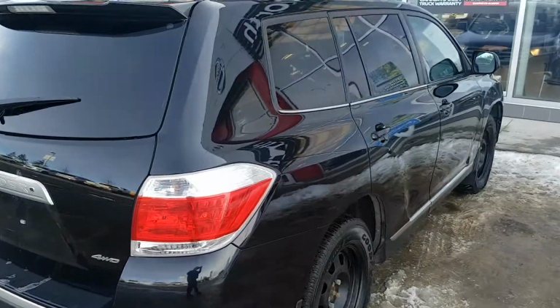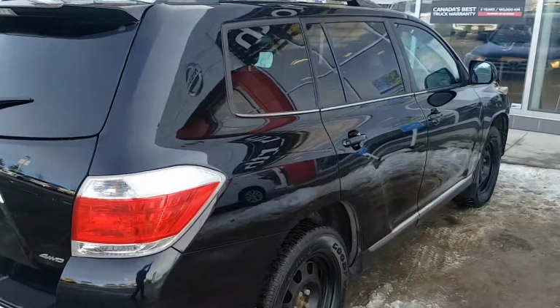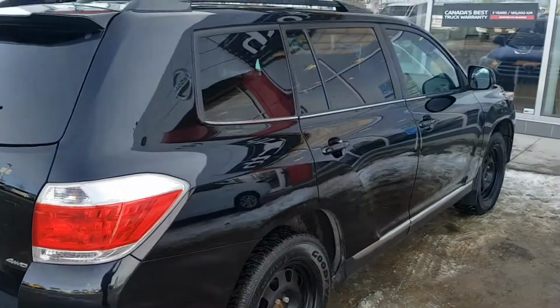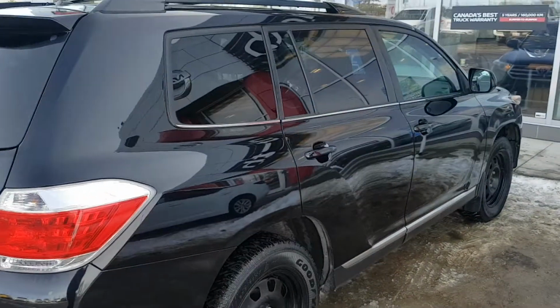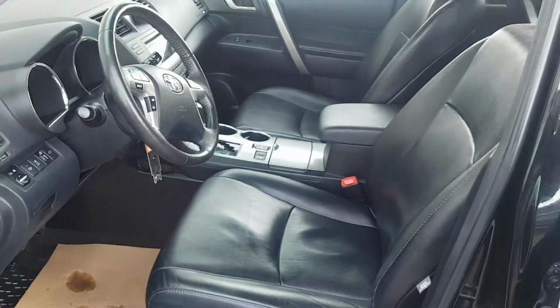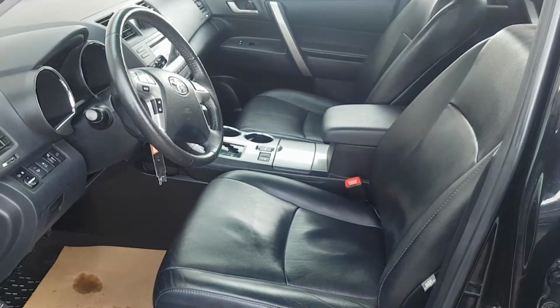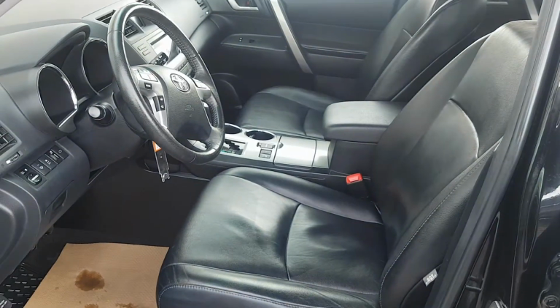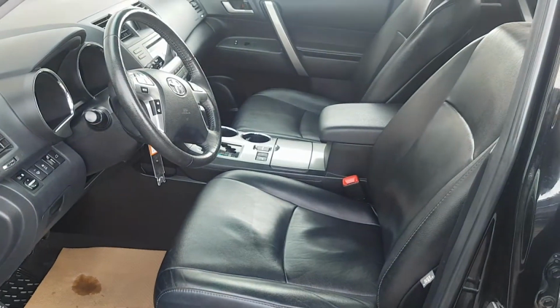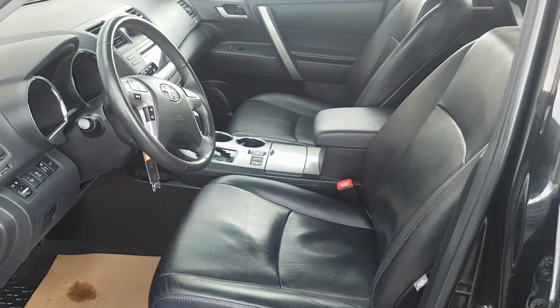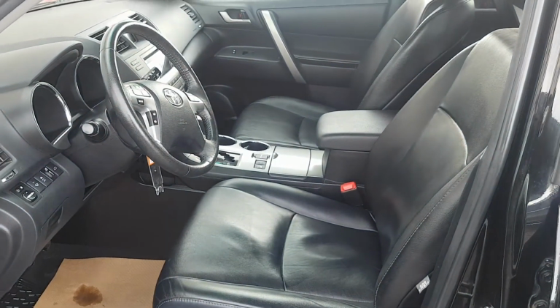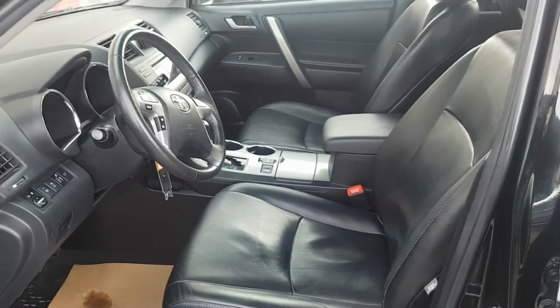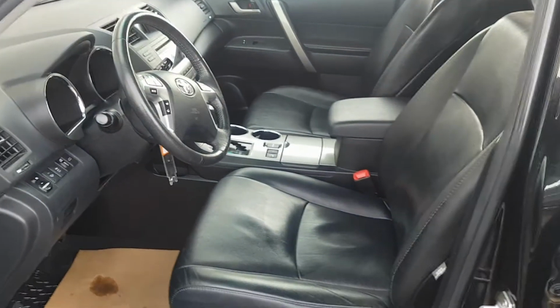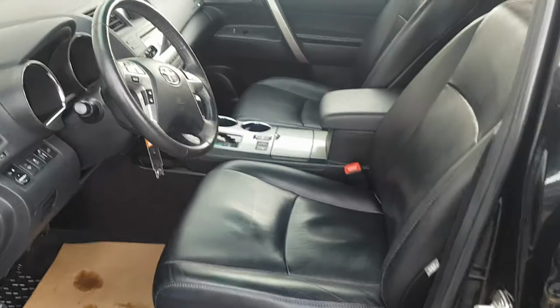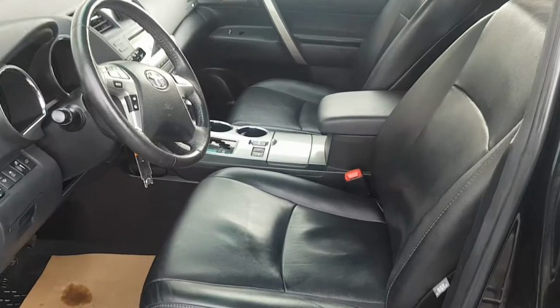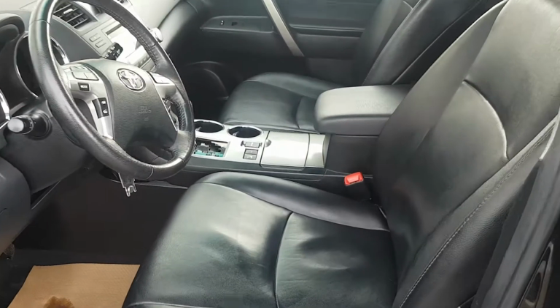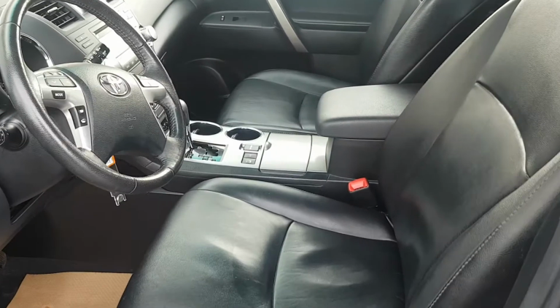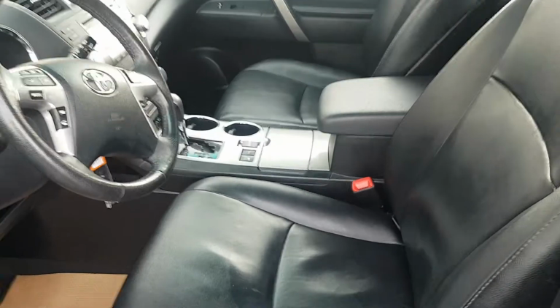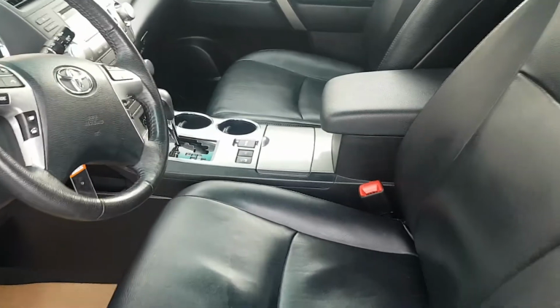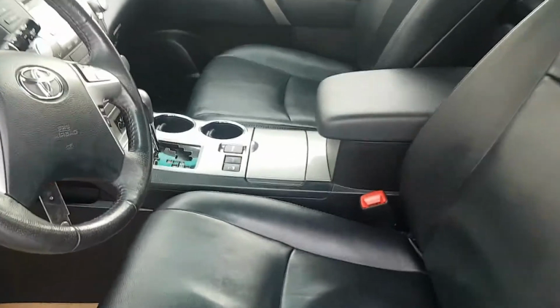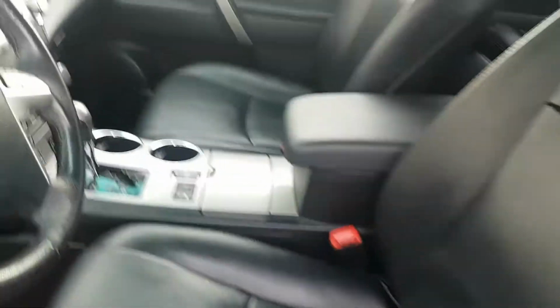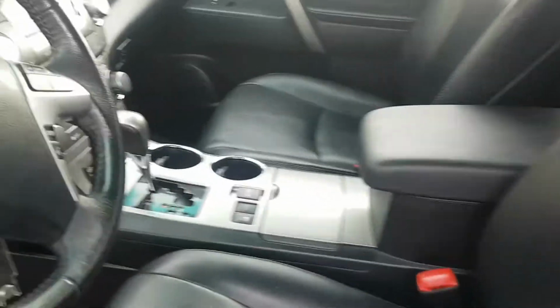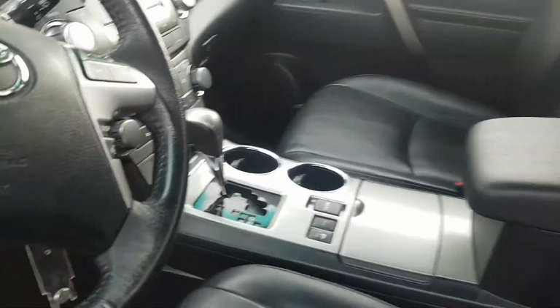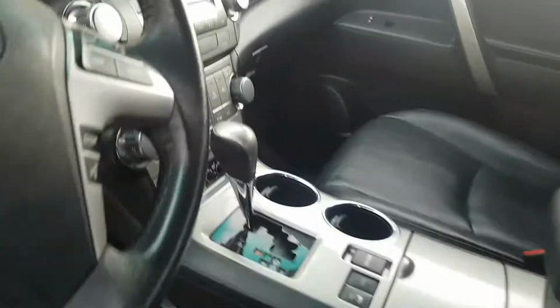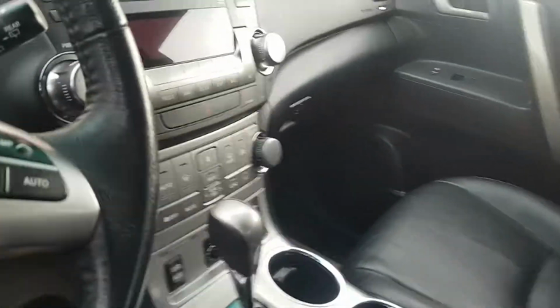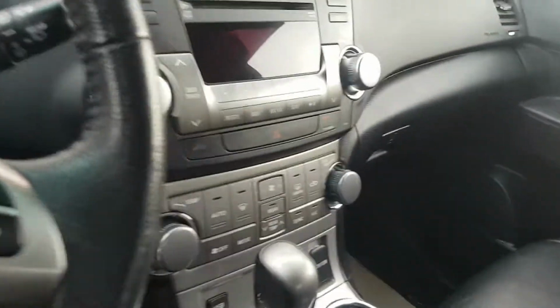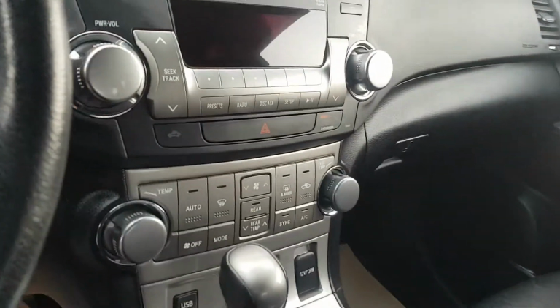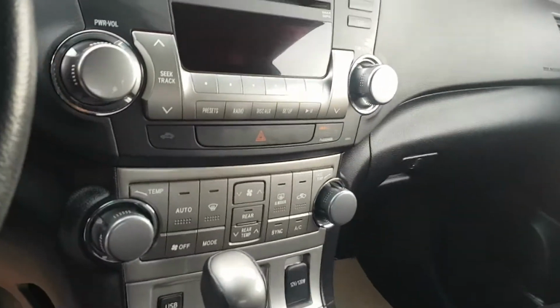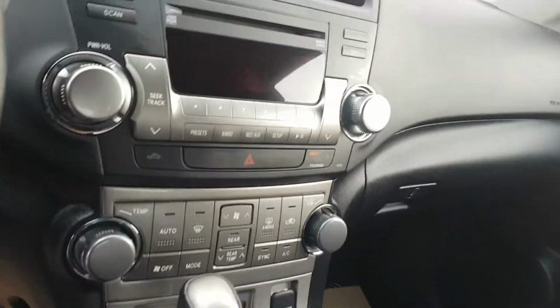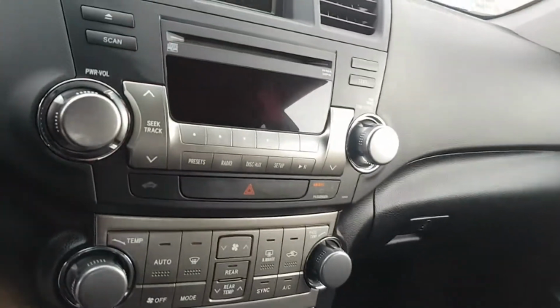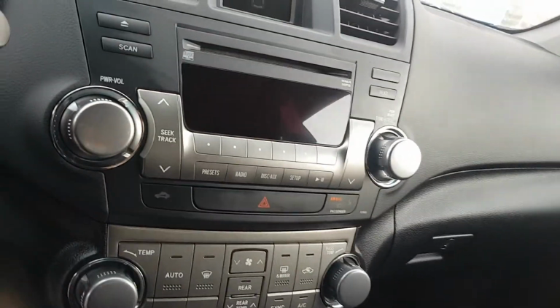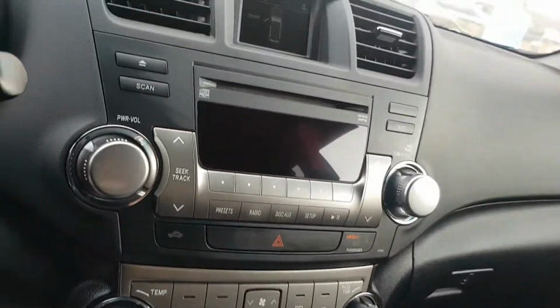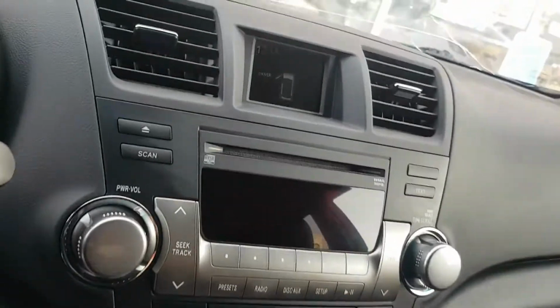Let's take a look inside. As you can see, it's got the full leather seating. It's a beautiful looking vehicle with lots of nice features.